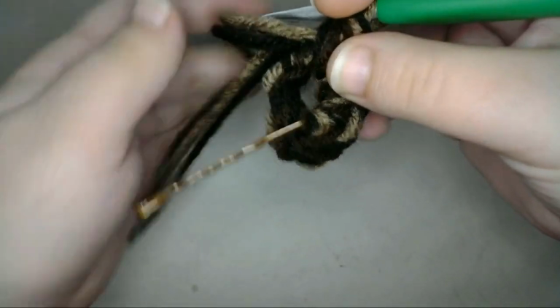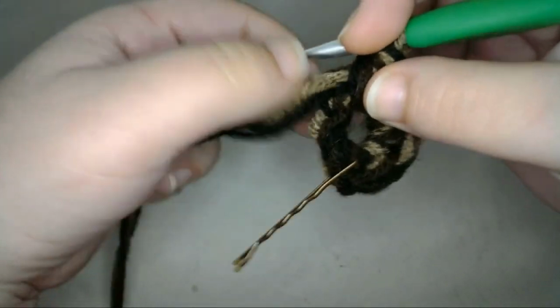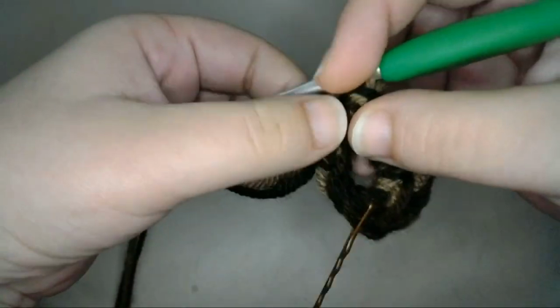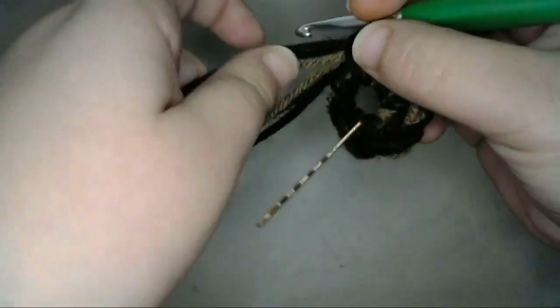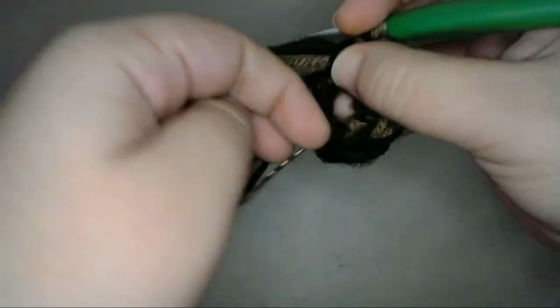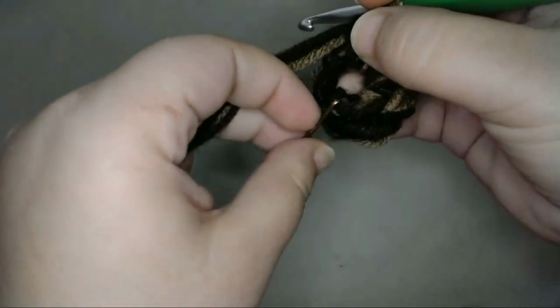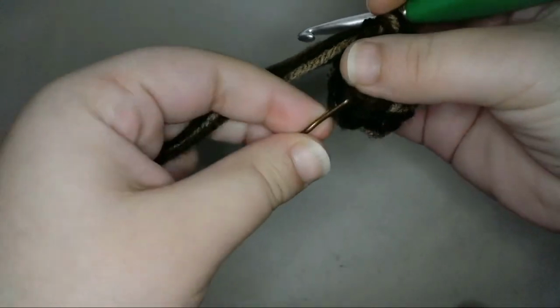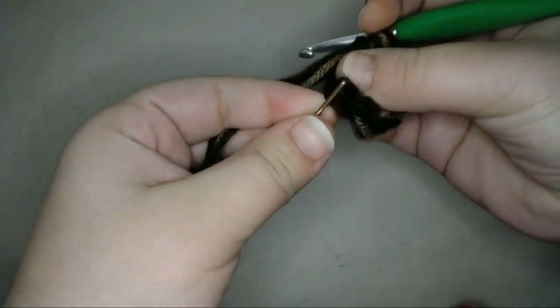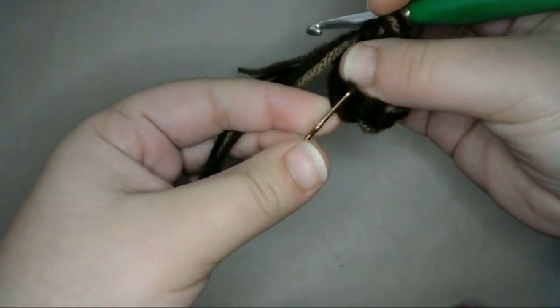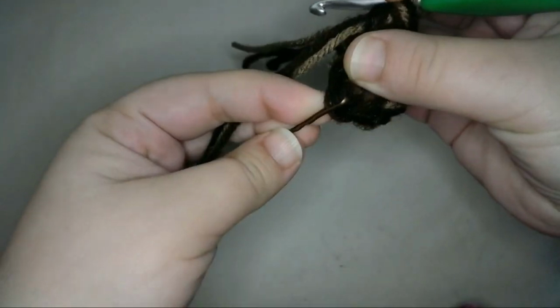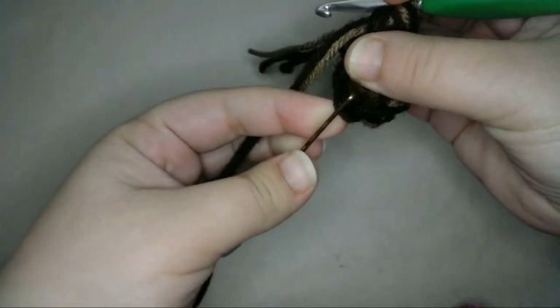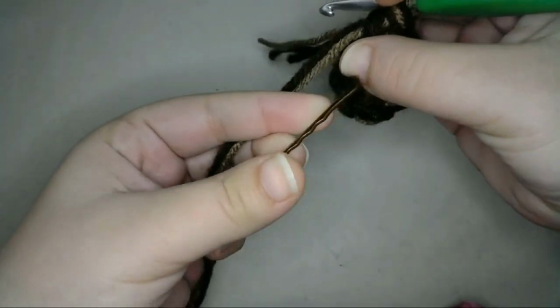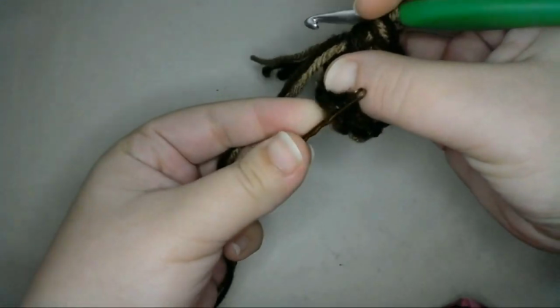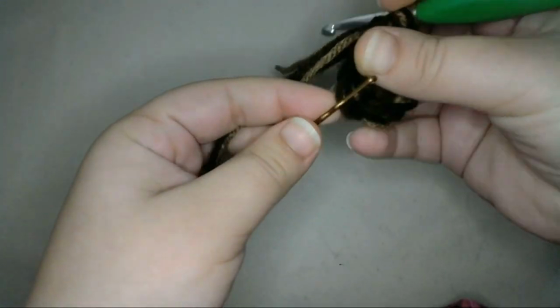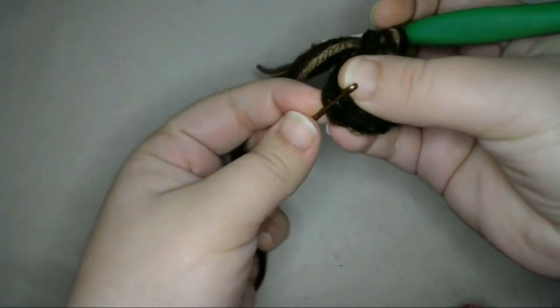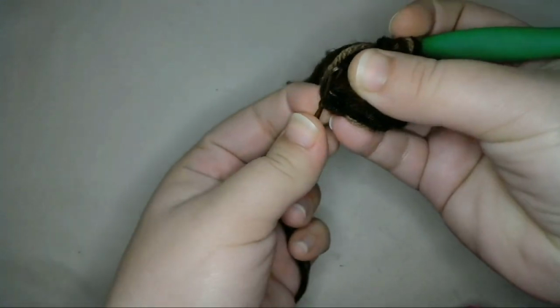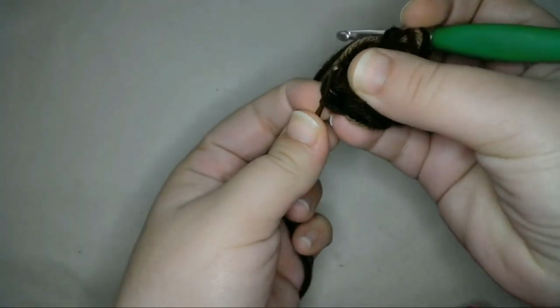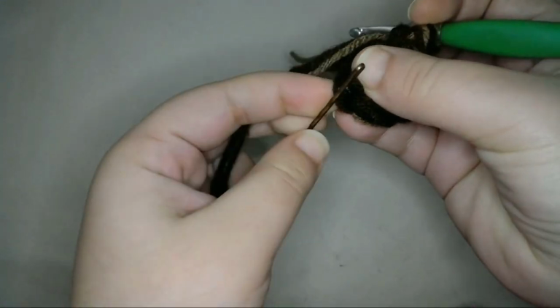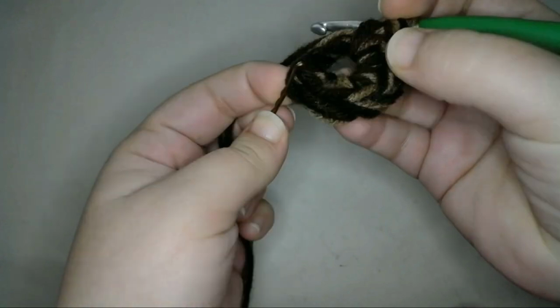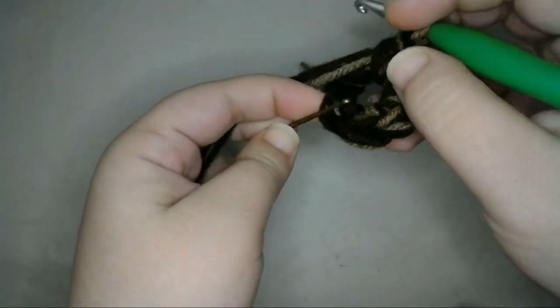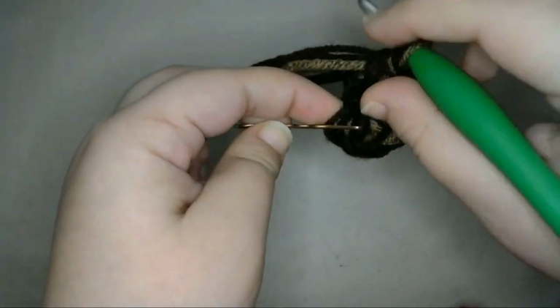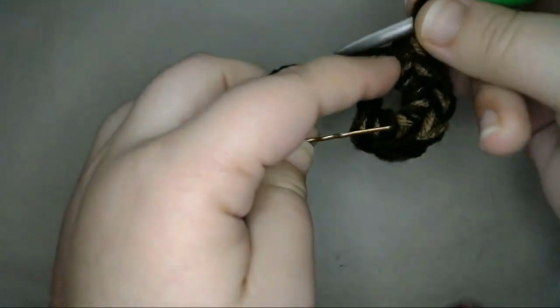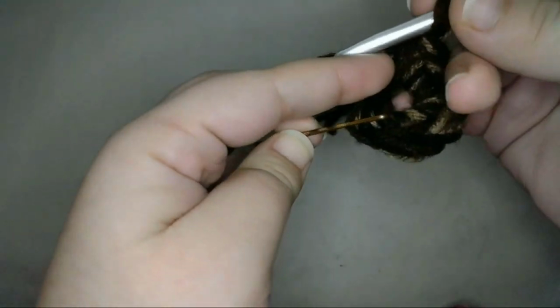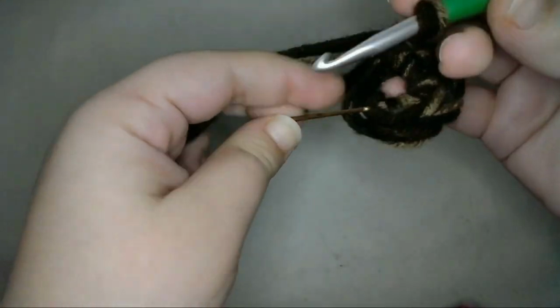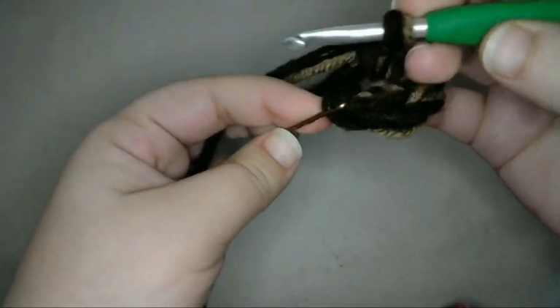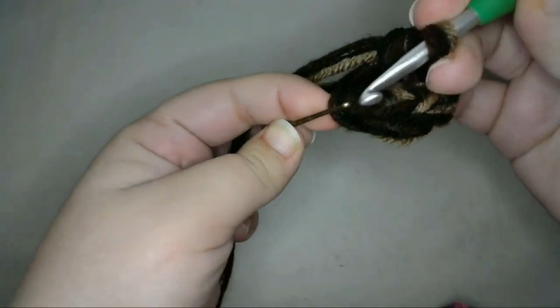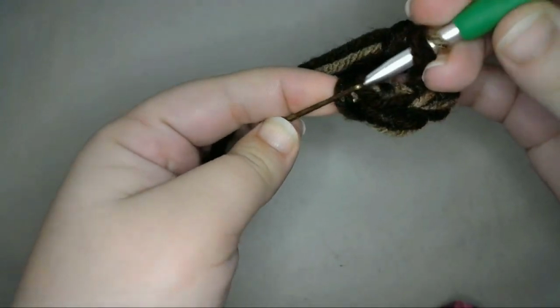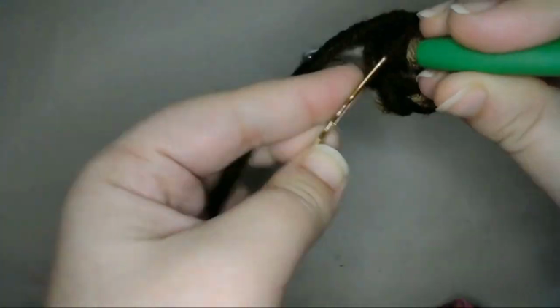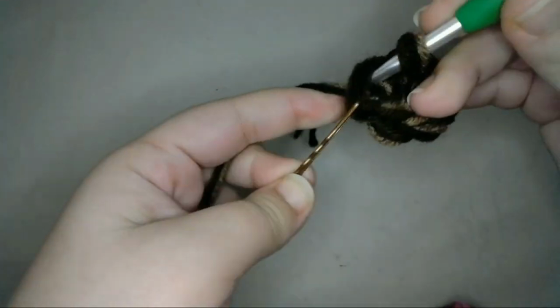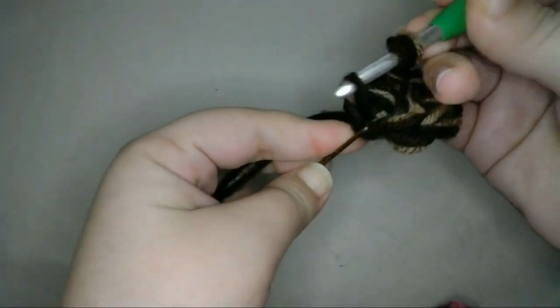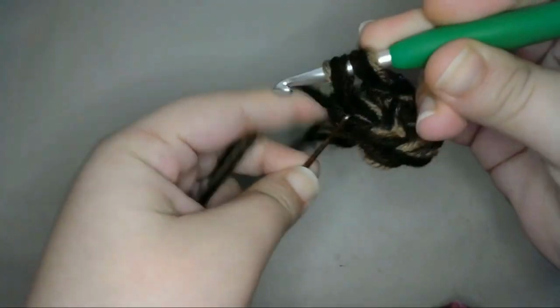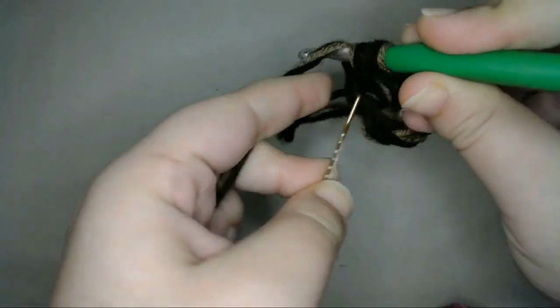I'll be working in the round to create the circle, so I'll crochet directly into the first stitch of the row to begin my next row. In this row, I'll increase every stitch by single crocheting two times into each stitch of the row.